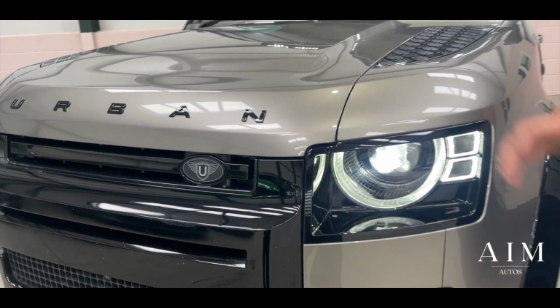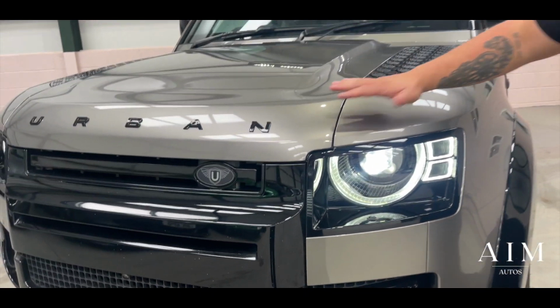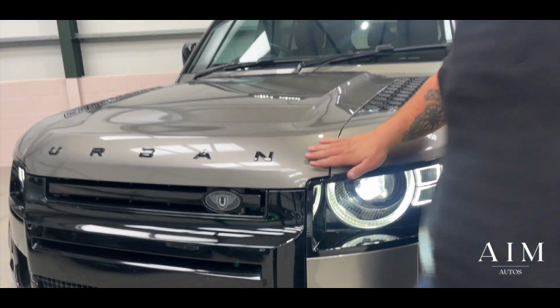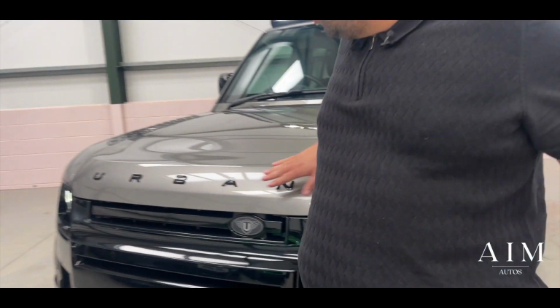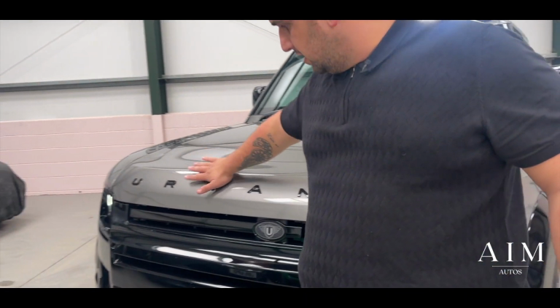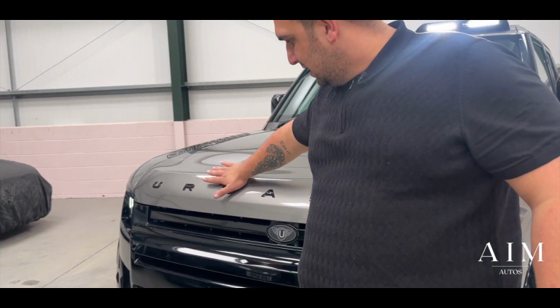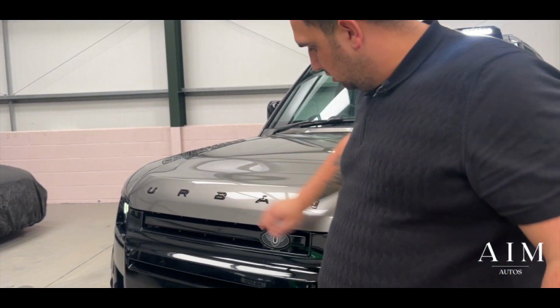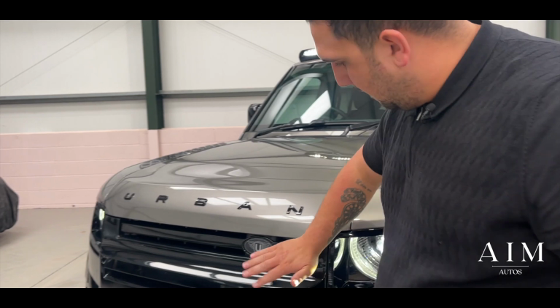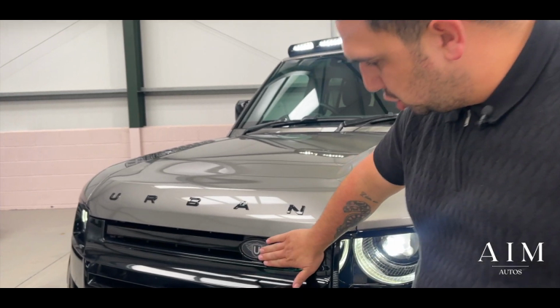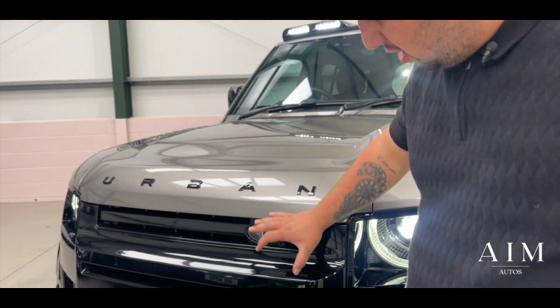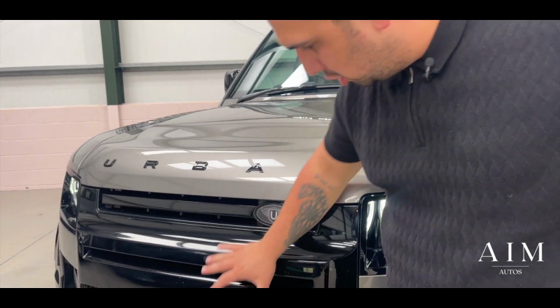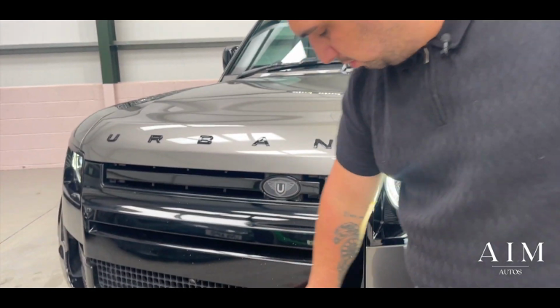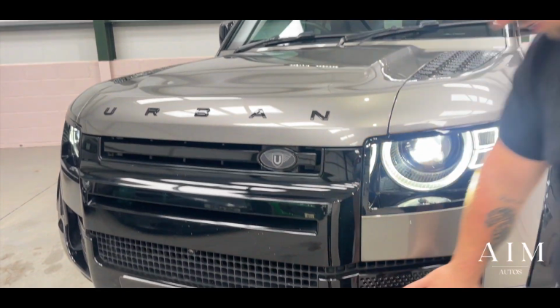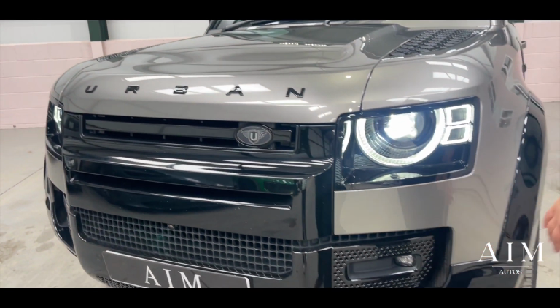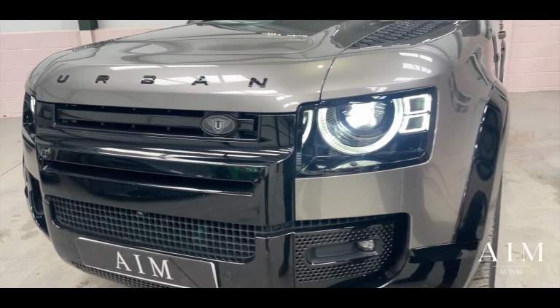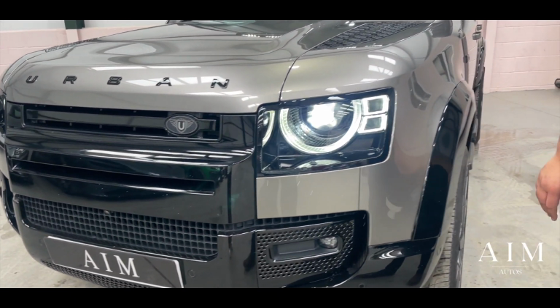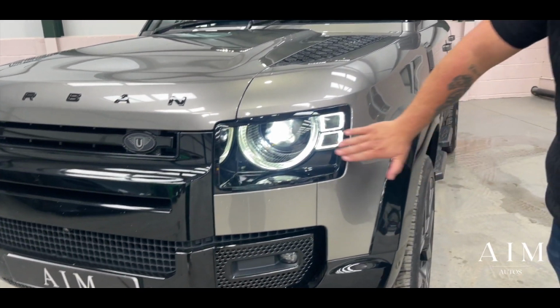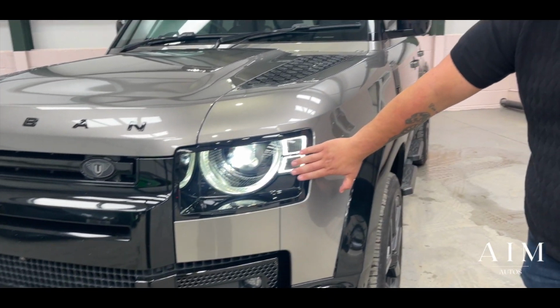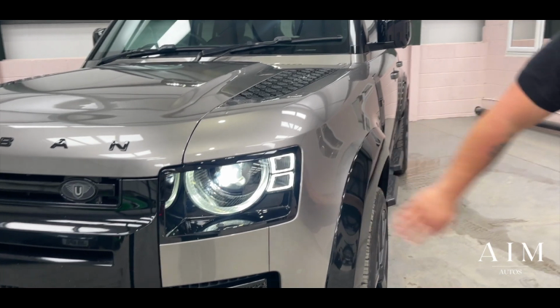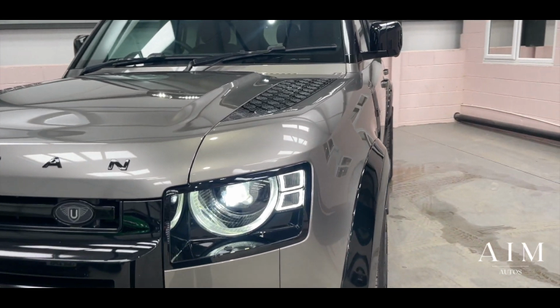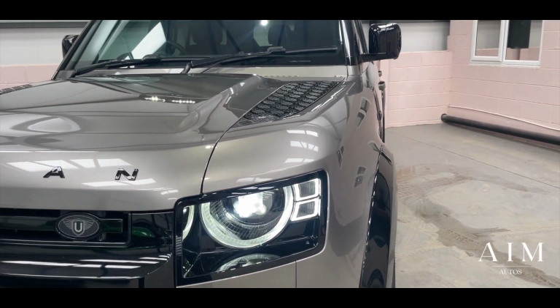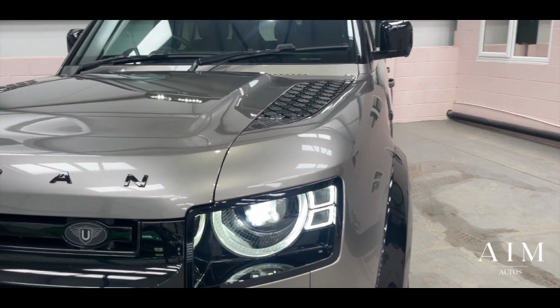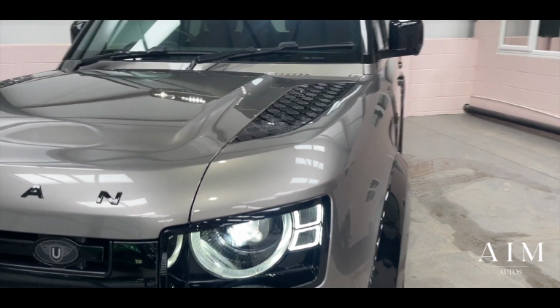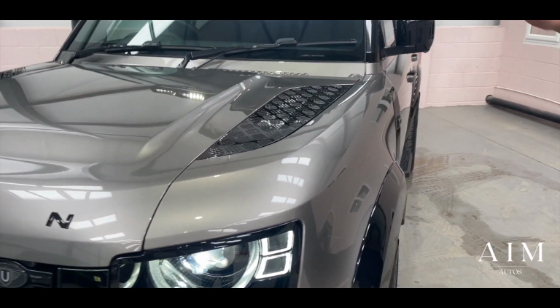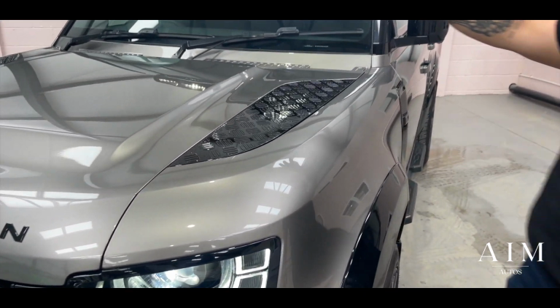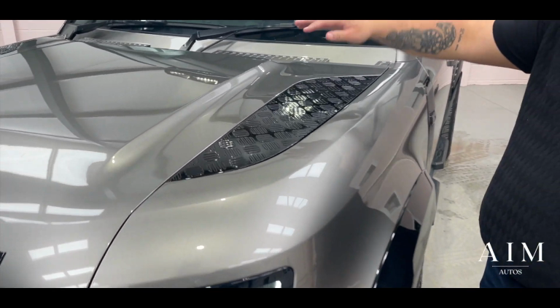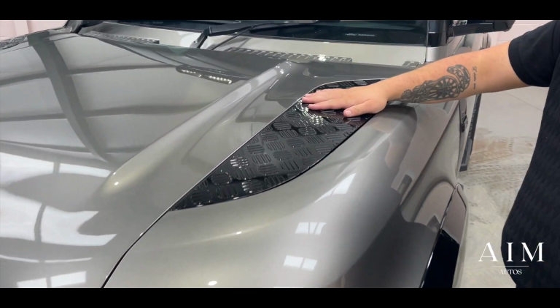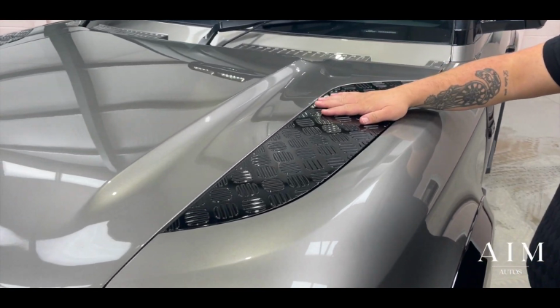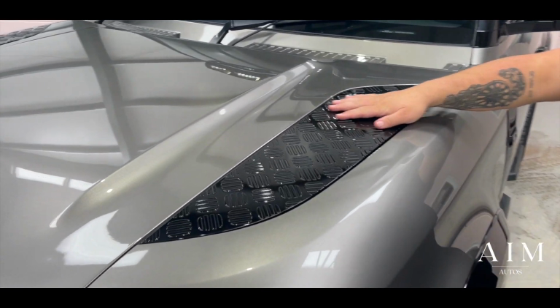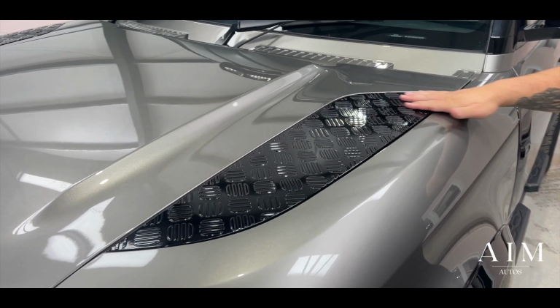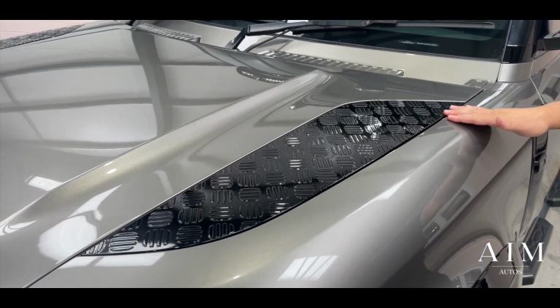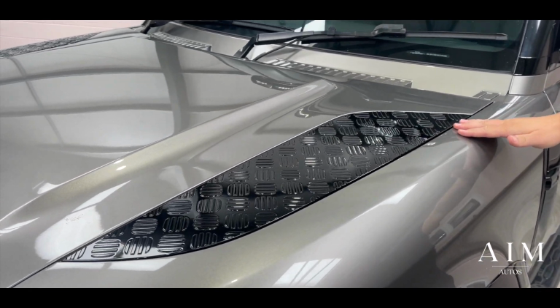At the front of the vehicle you've got your Urban decals, badging, and your gloss black front mouth grille, inserts into the lights, and on the roof you have your gloss black accent in there as well.